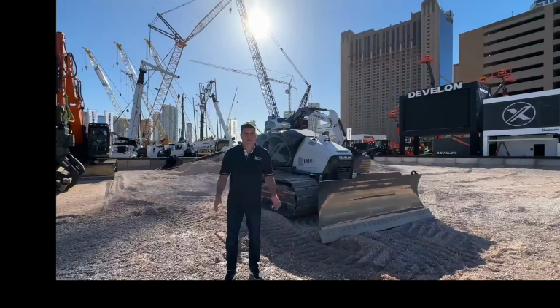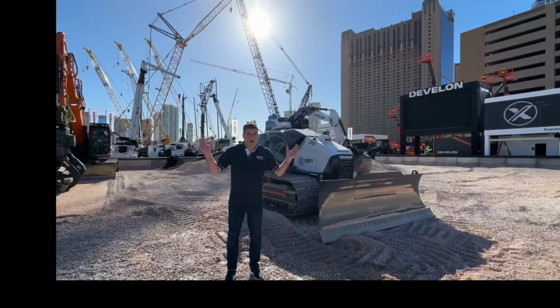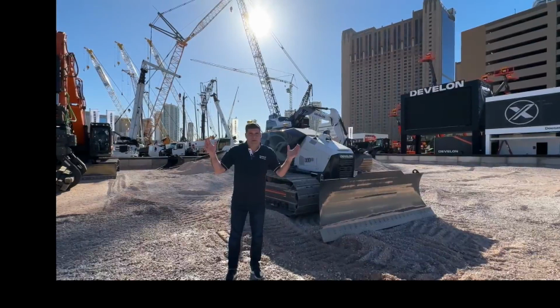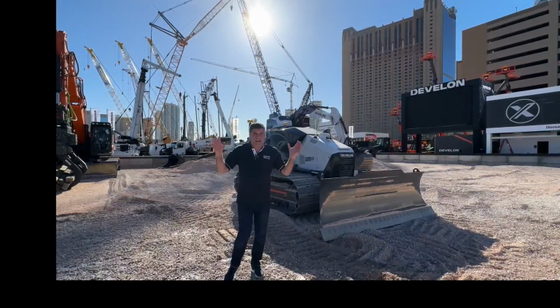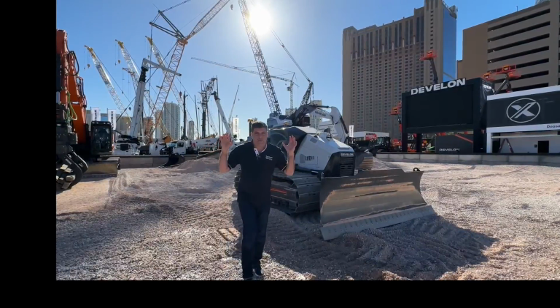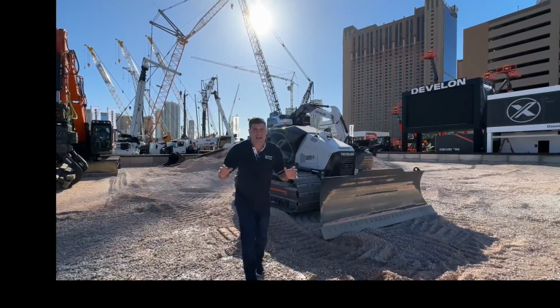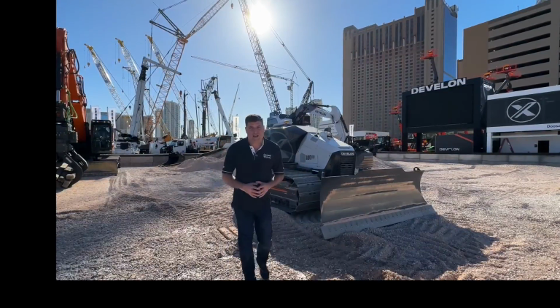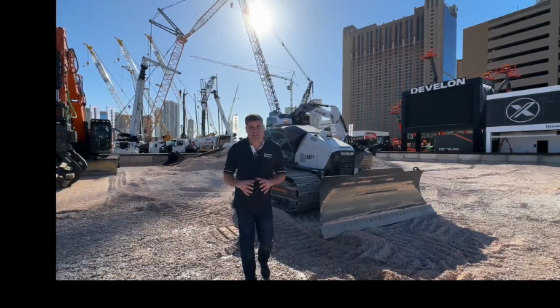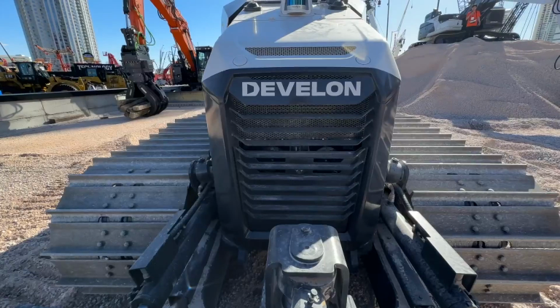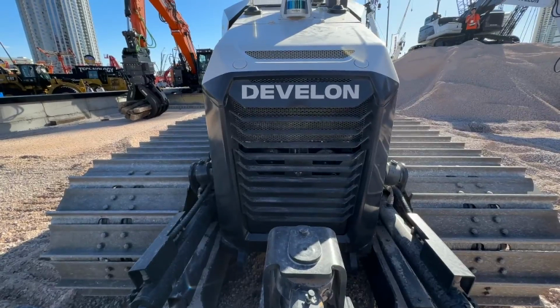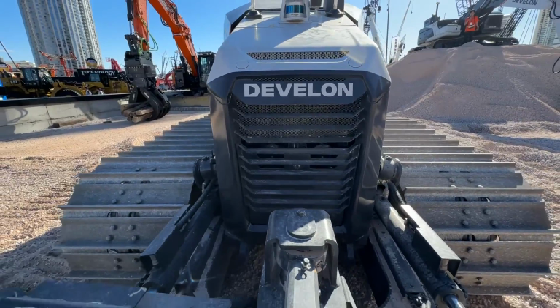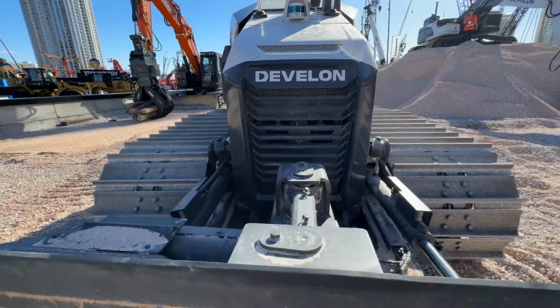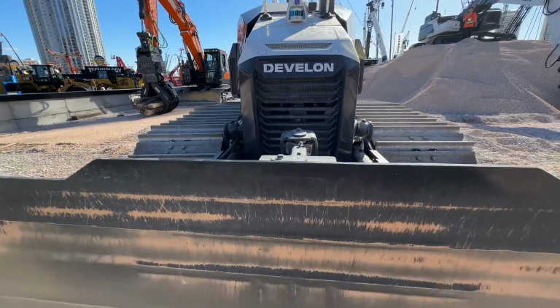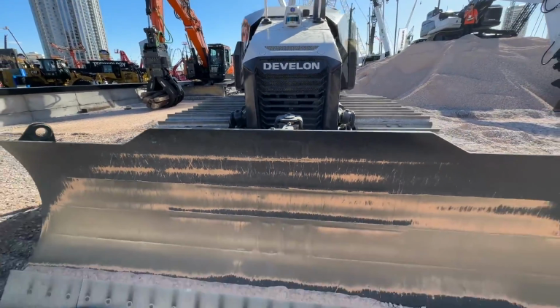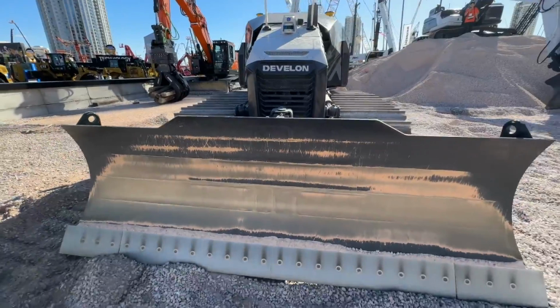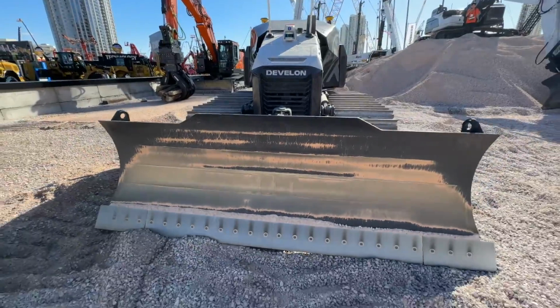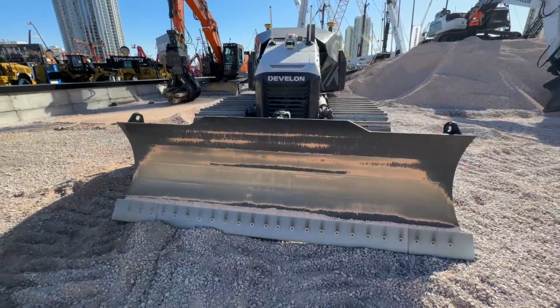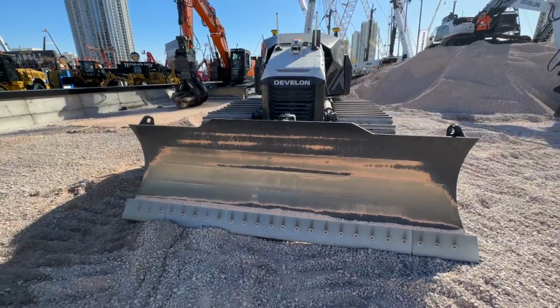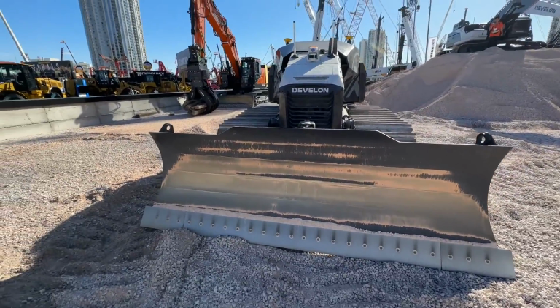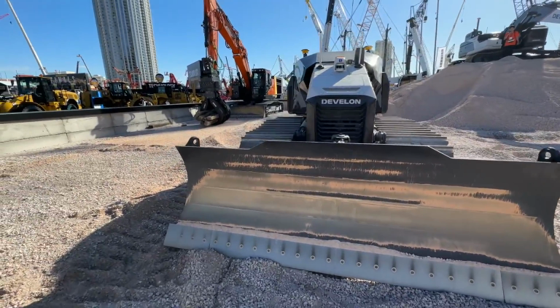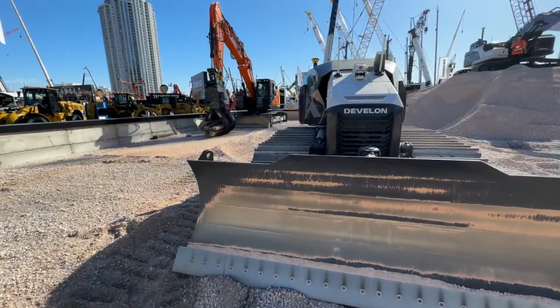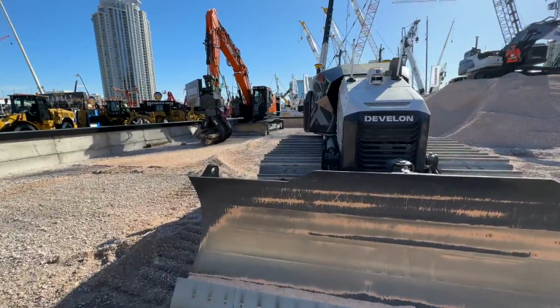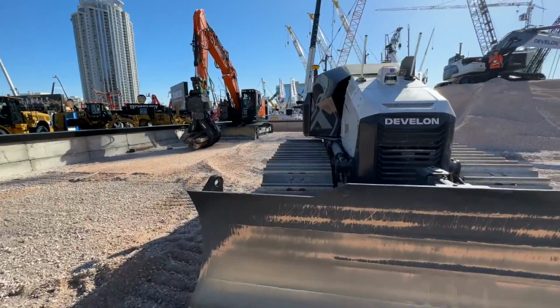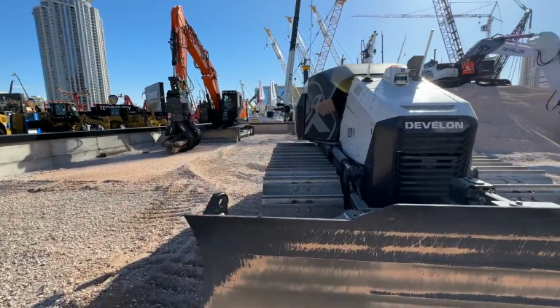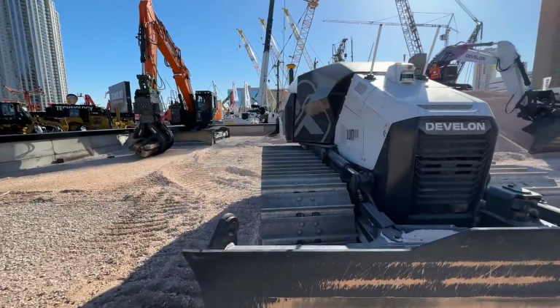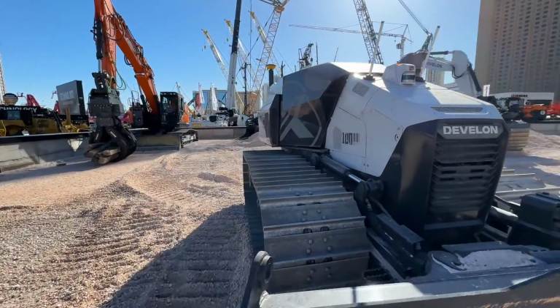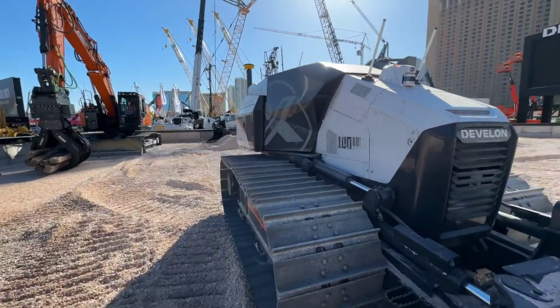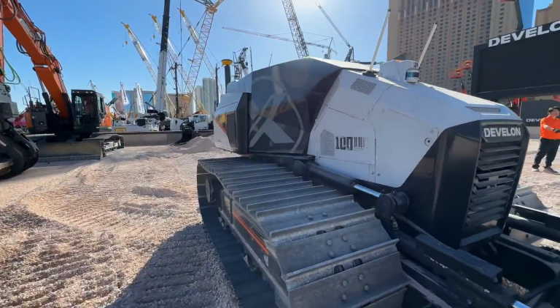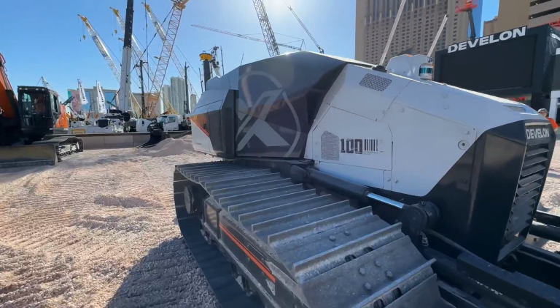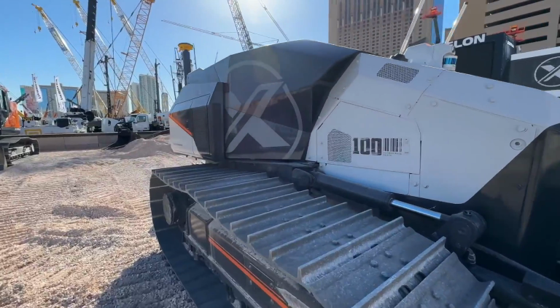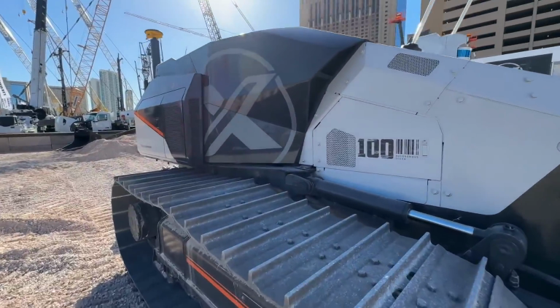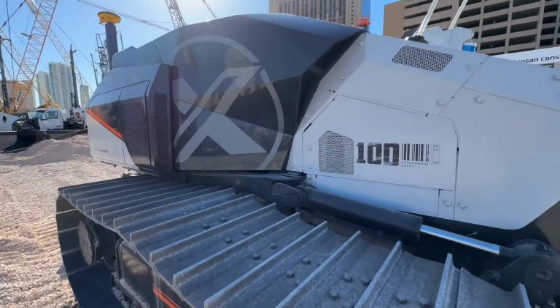Hi, I'm Peter Haddock and I'm here at ConExpo and I've discovered something very special indeed. Concept X2 from Devlon, known previously as Doosan.